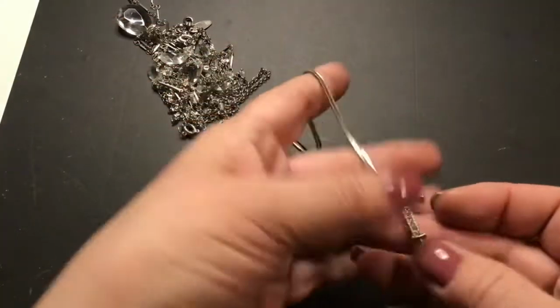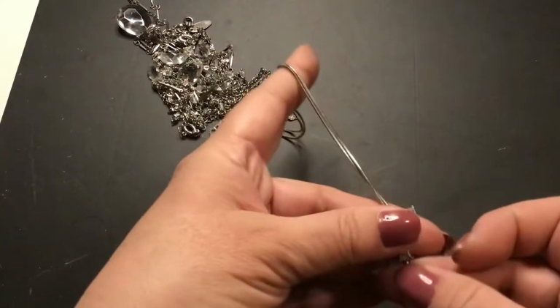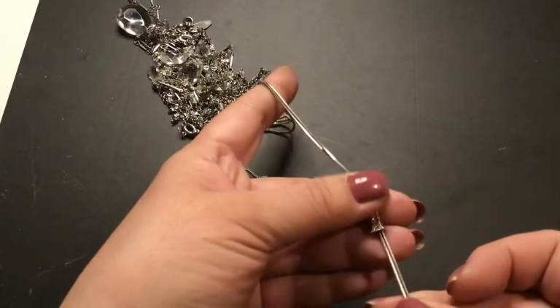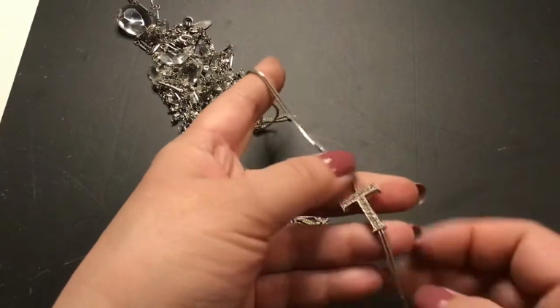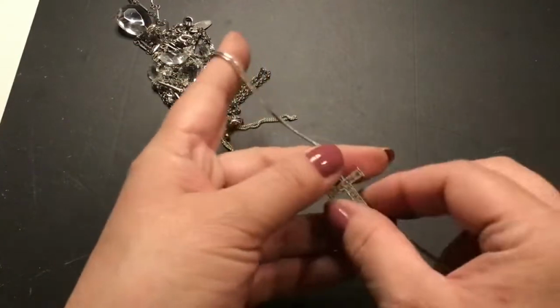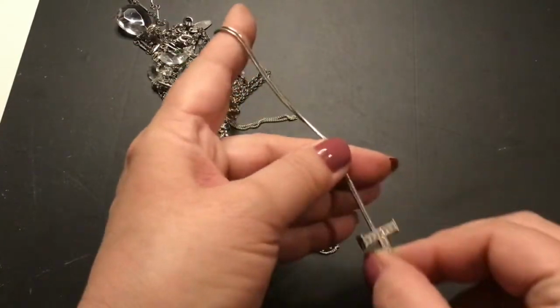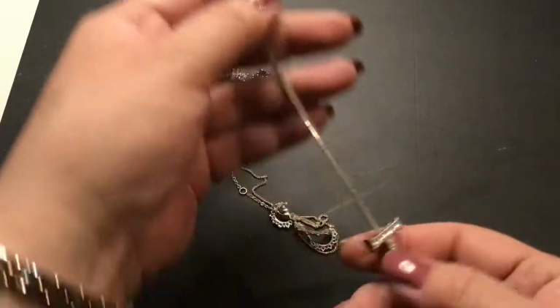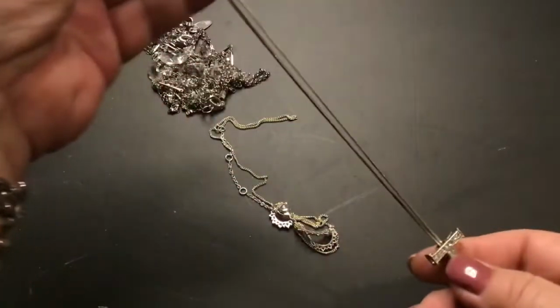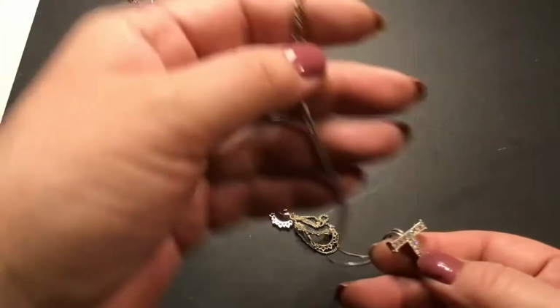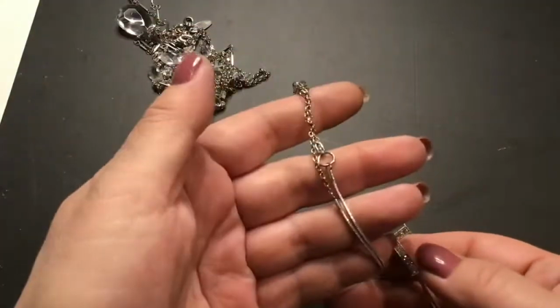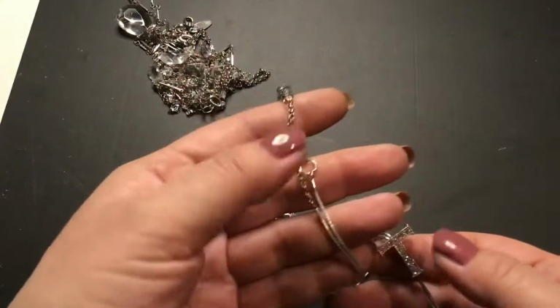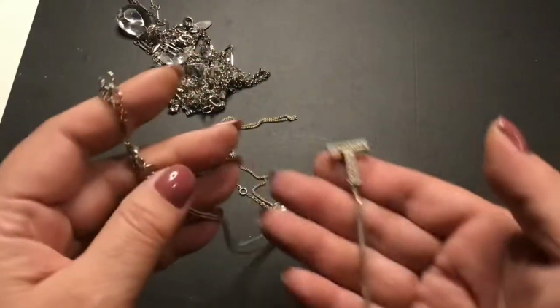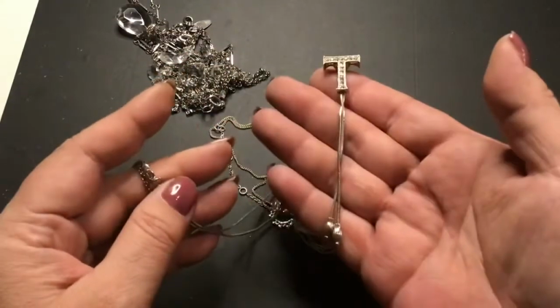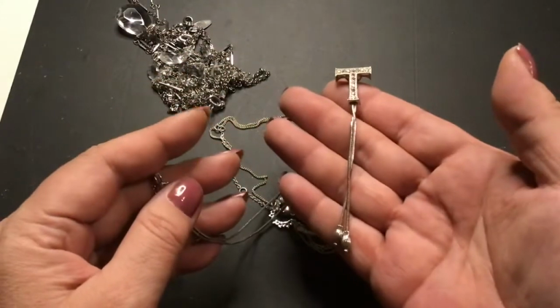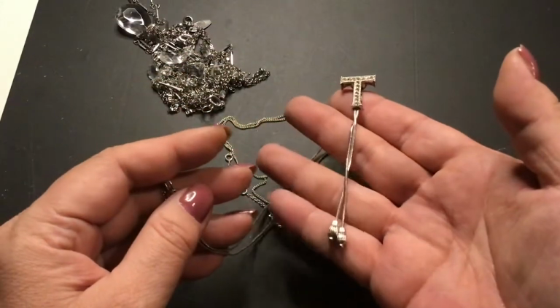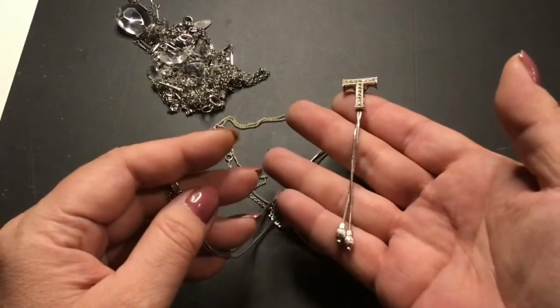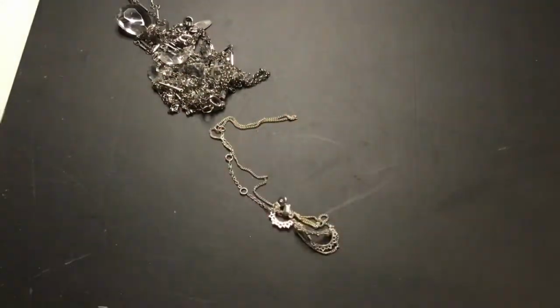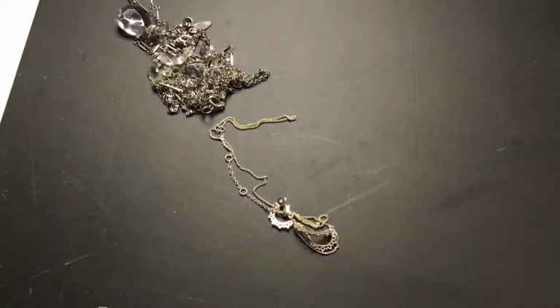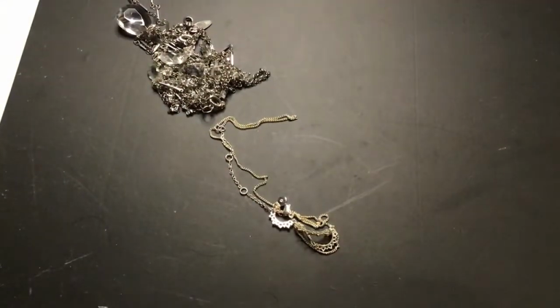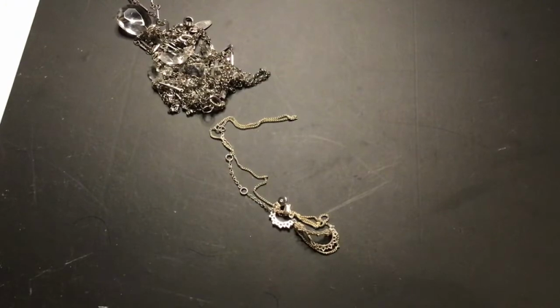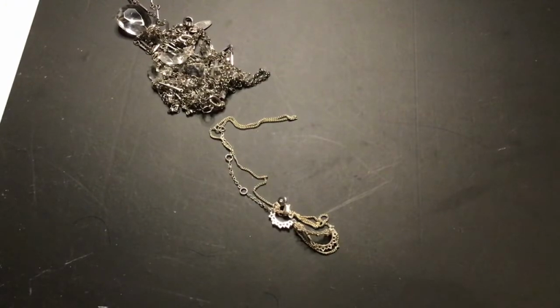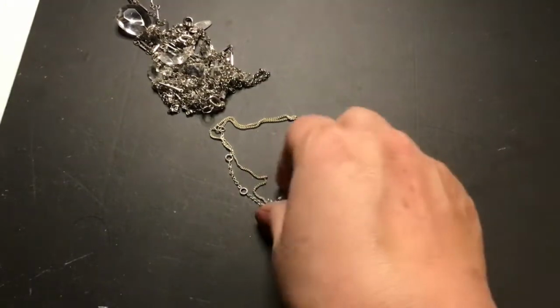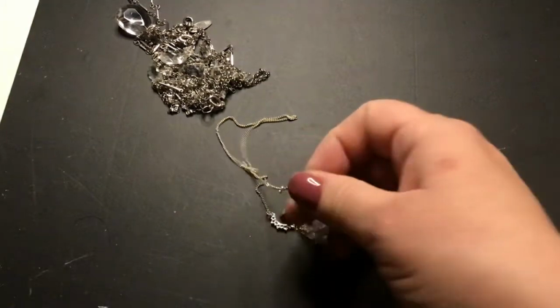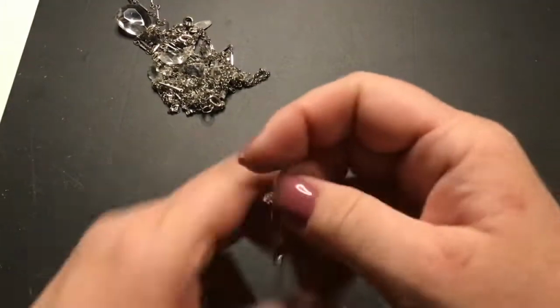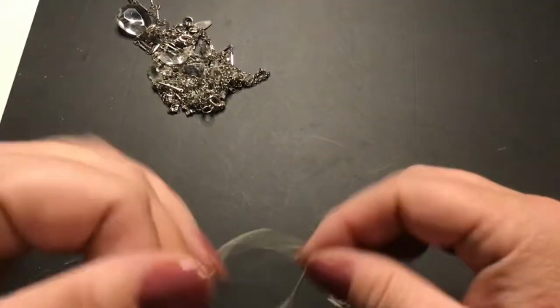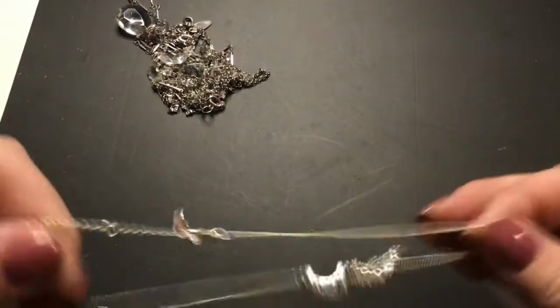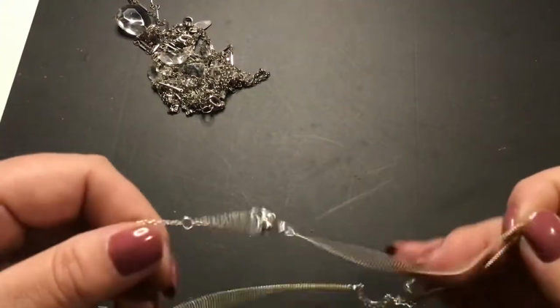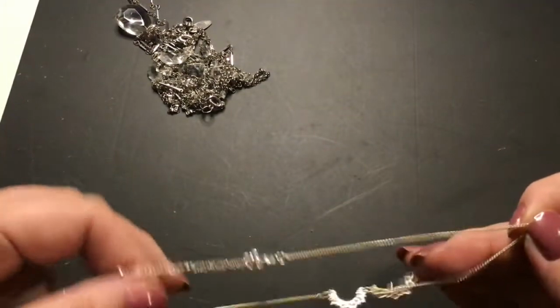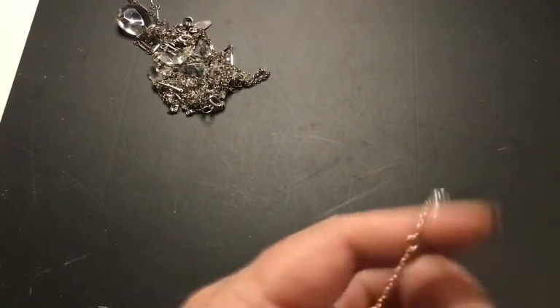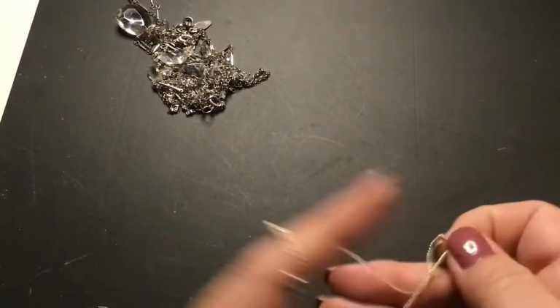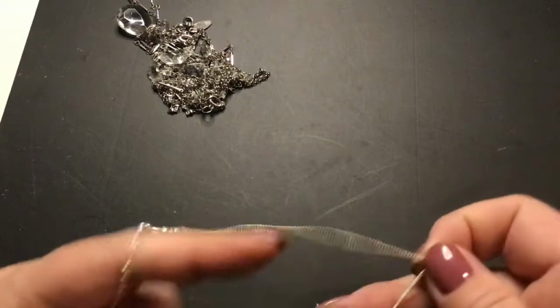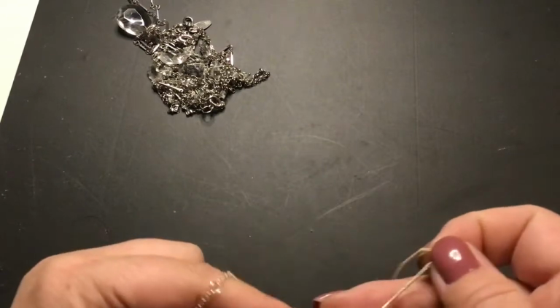This is one of those up and down things — like the zipper necklace, but it has a clasp in it too. It's pretty. This one's tangled.